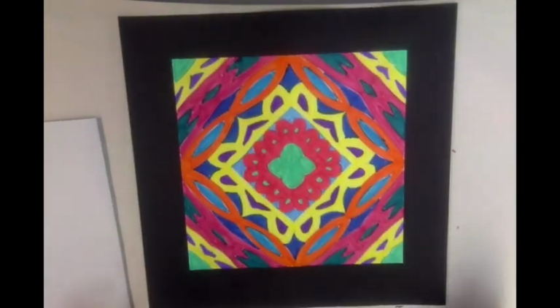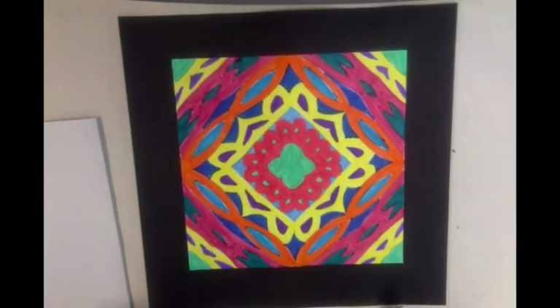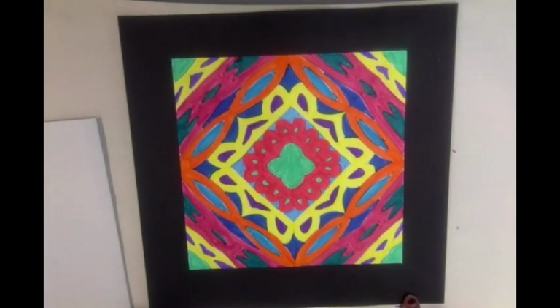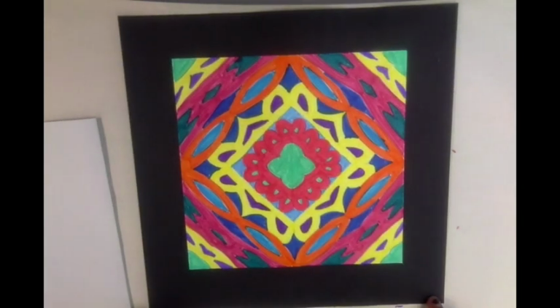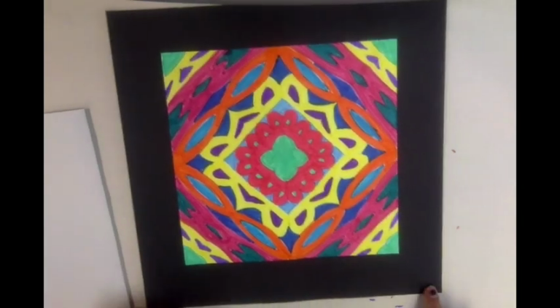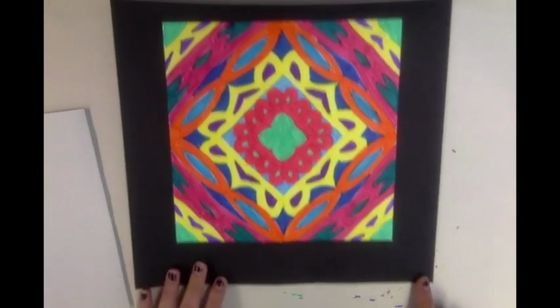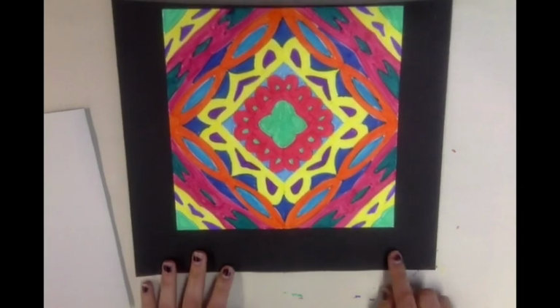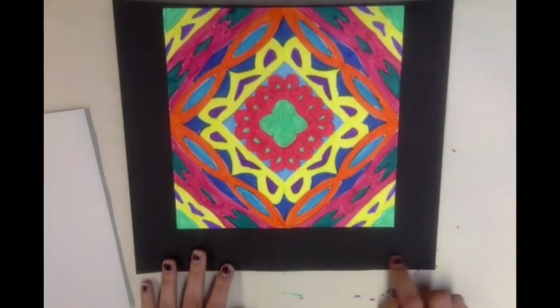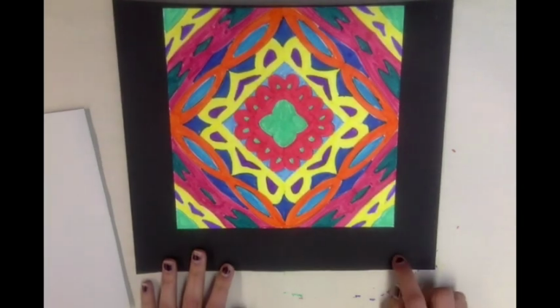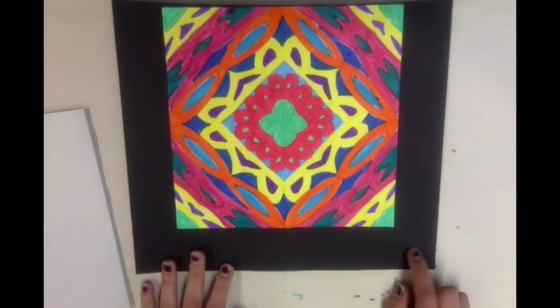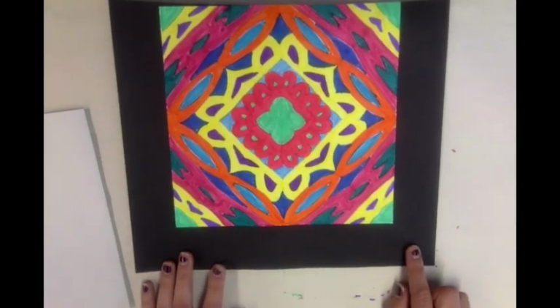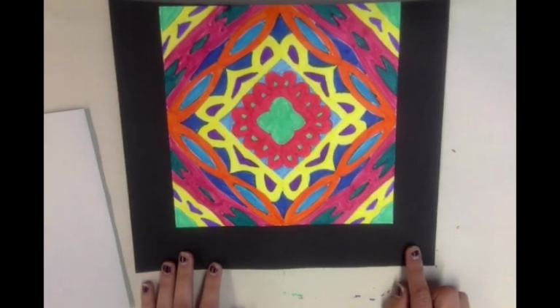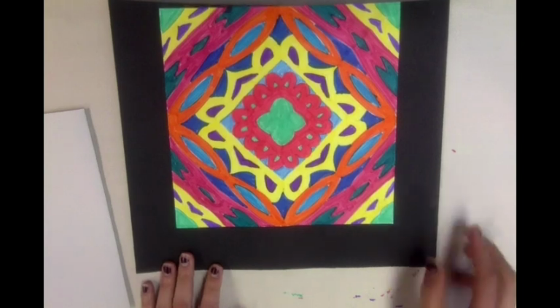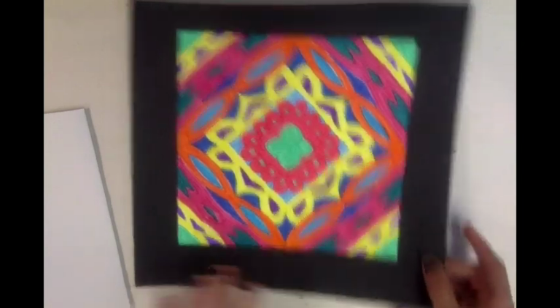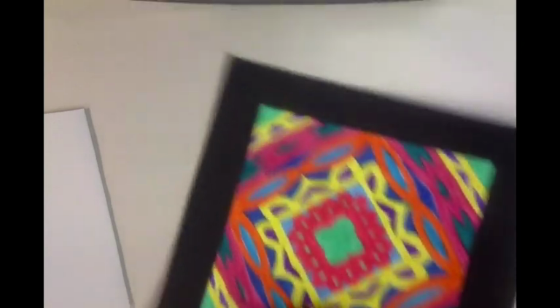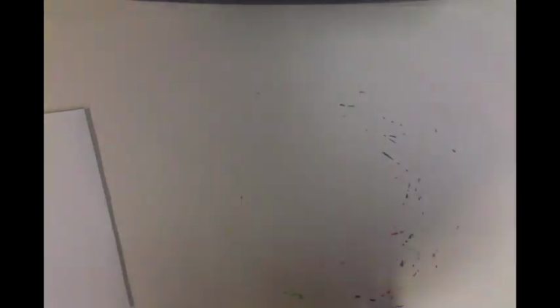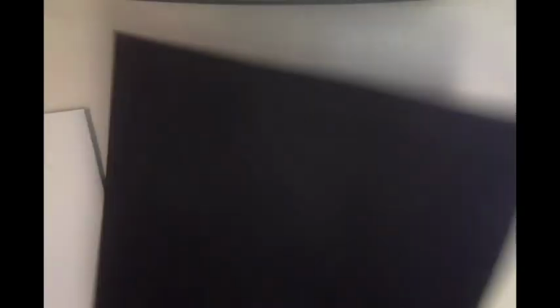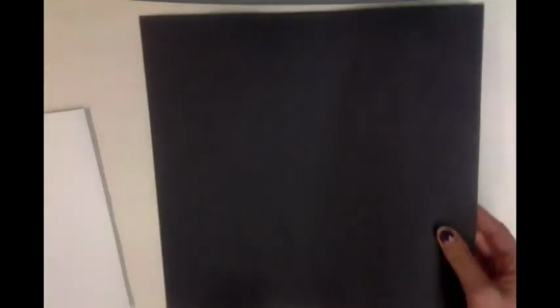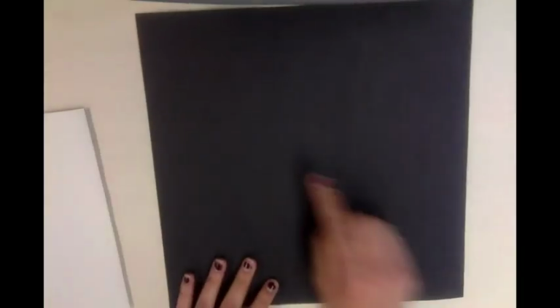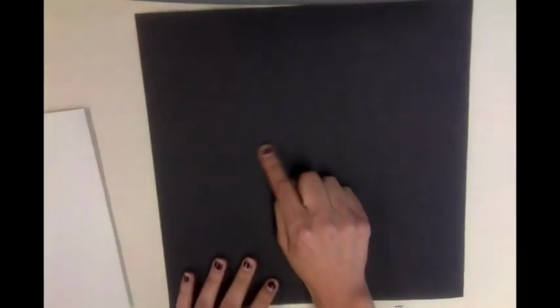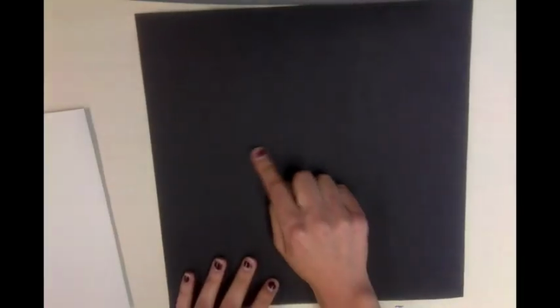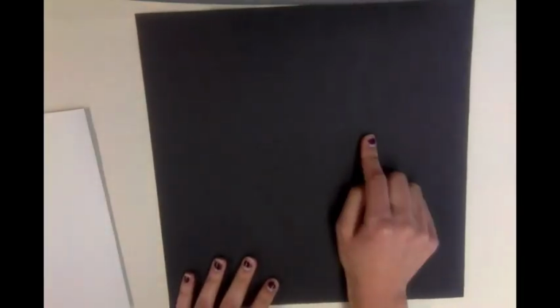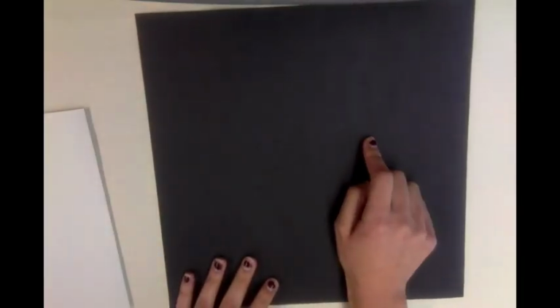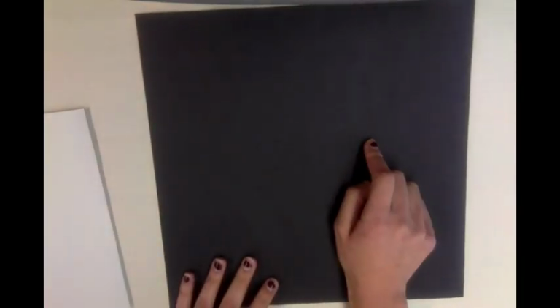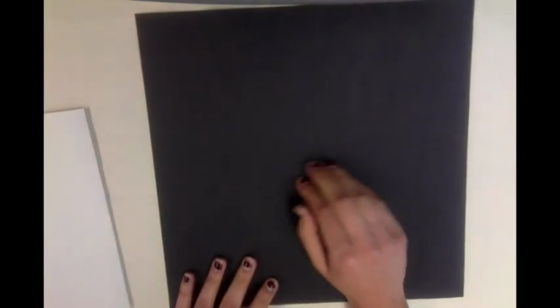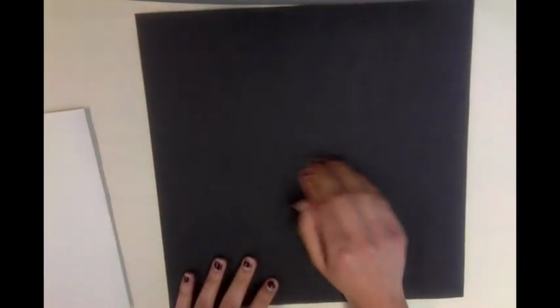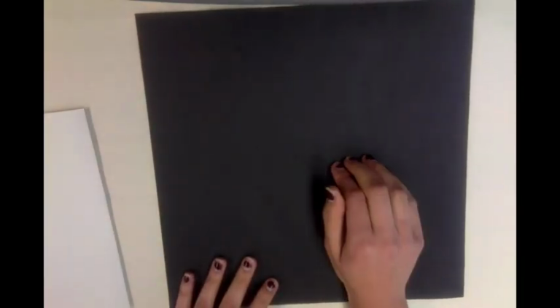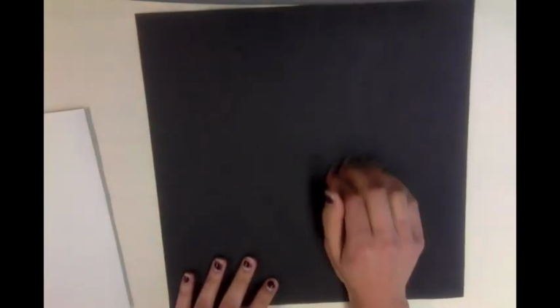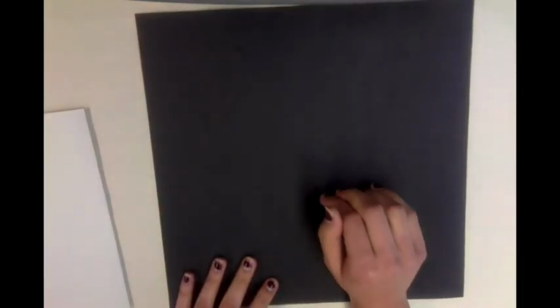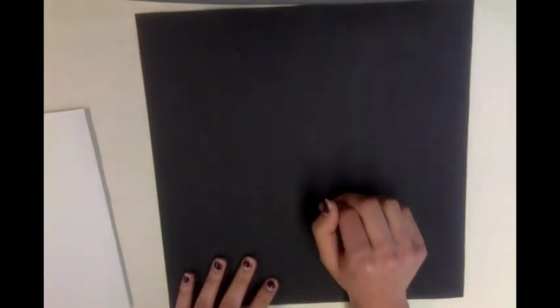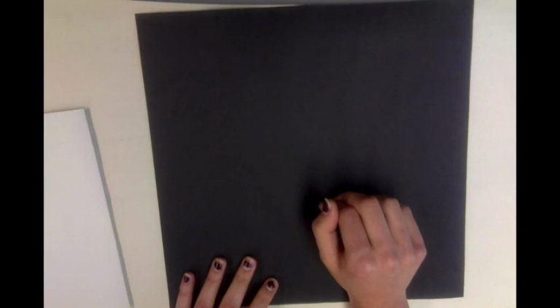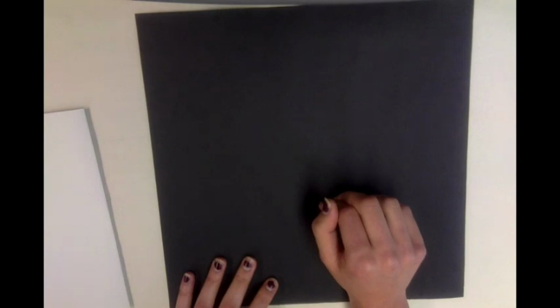What you need to do then is write your initials in the corner, and then flip it over to the back and write your name and your grade, just with a regular pencil.